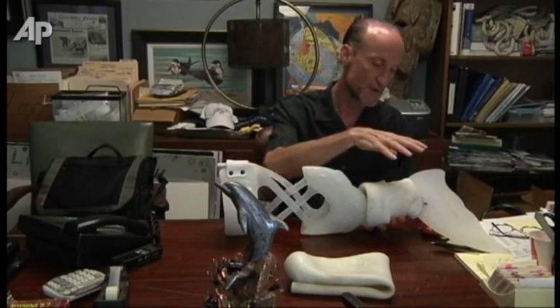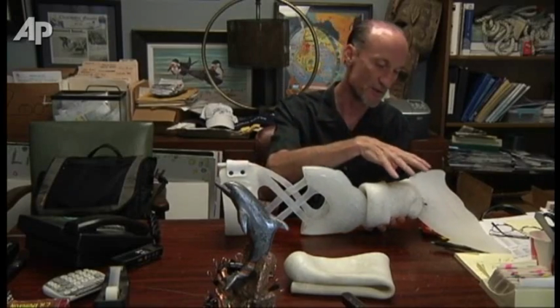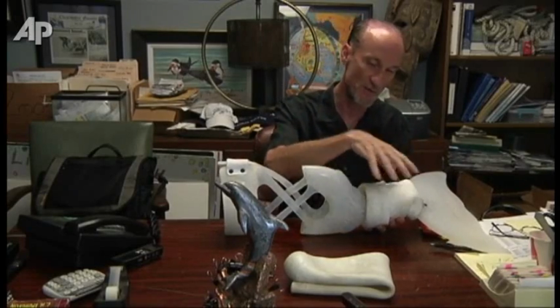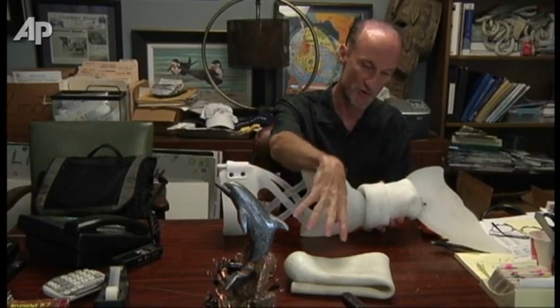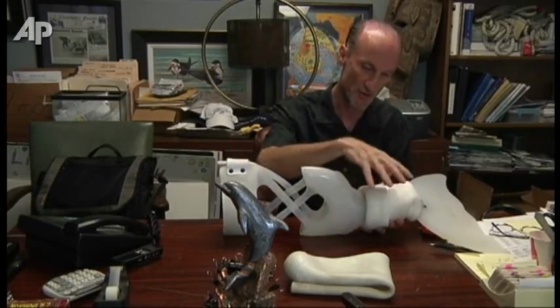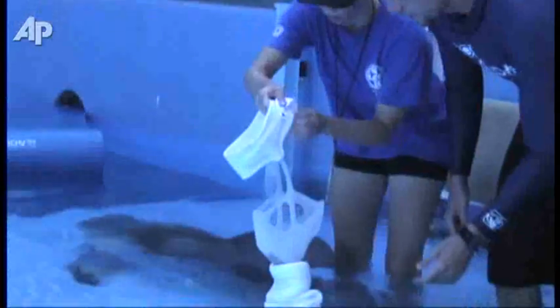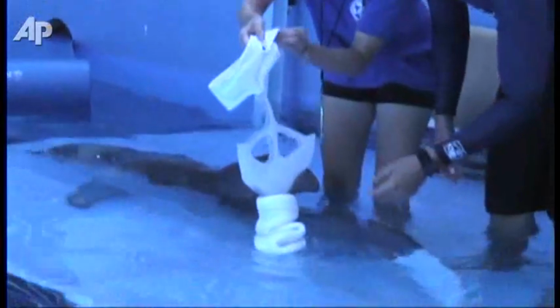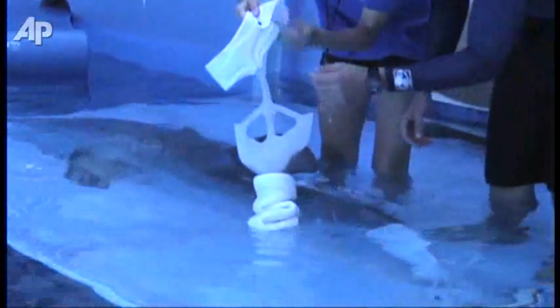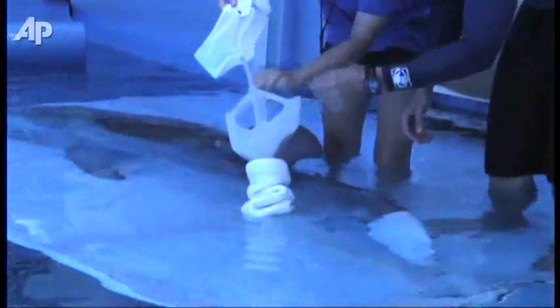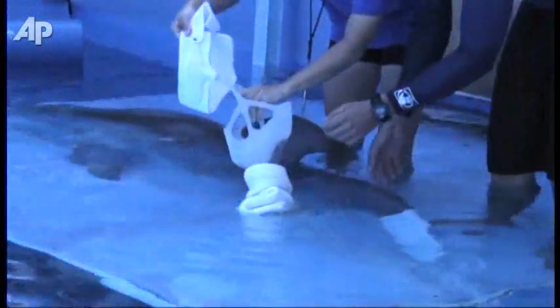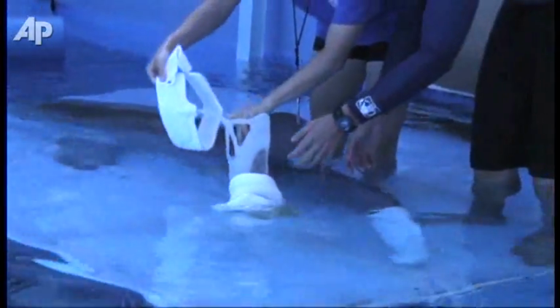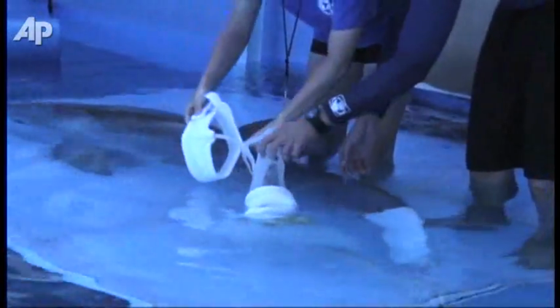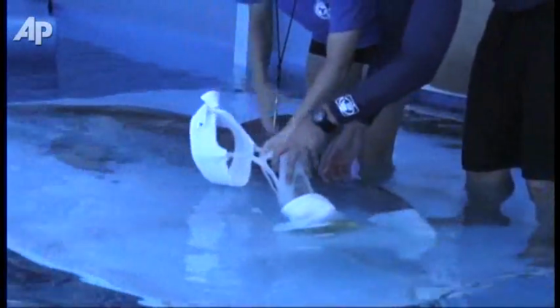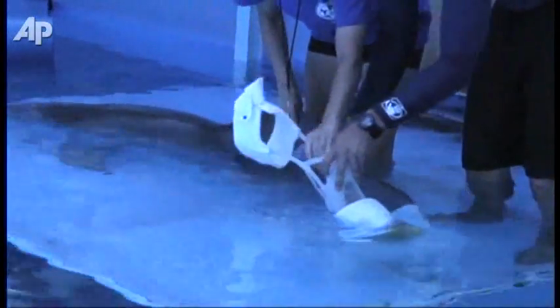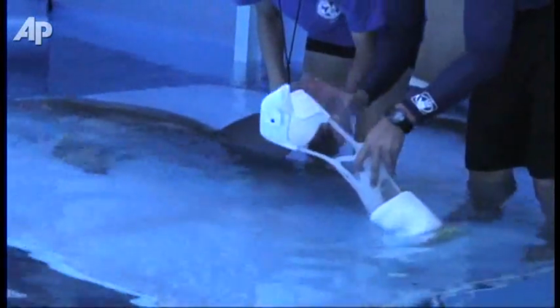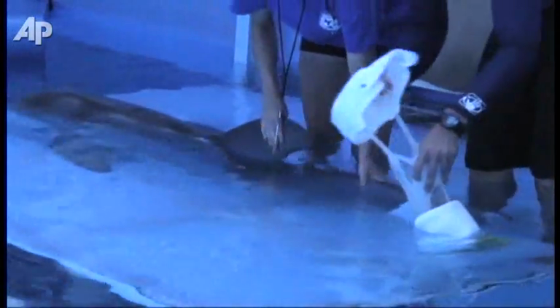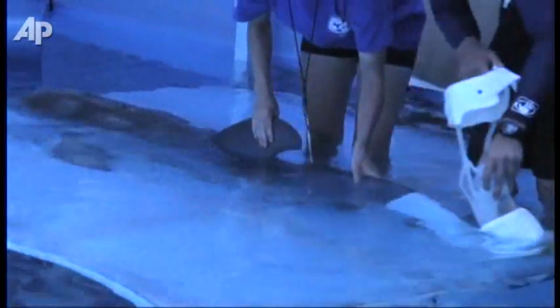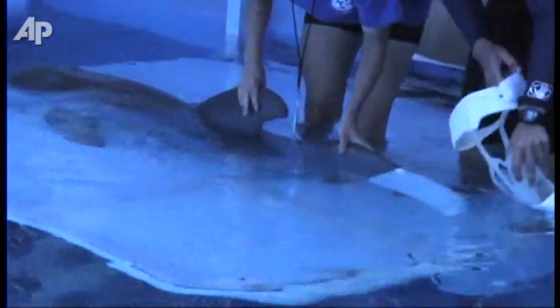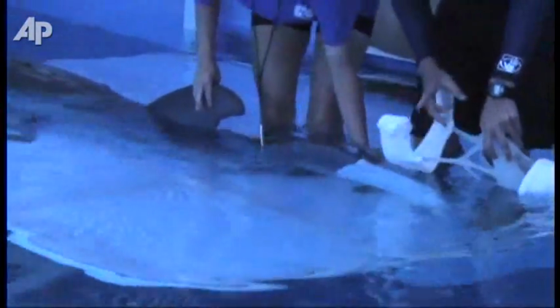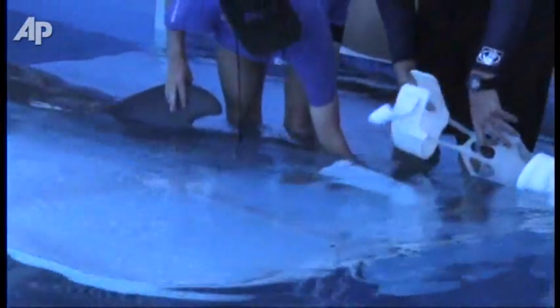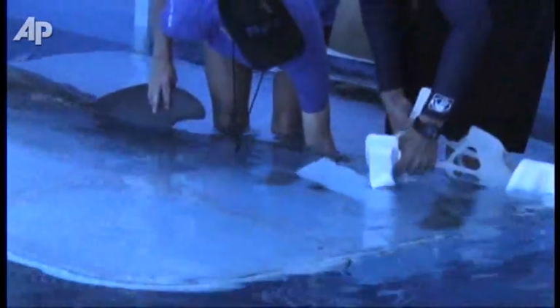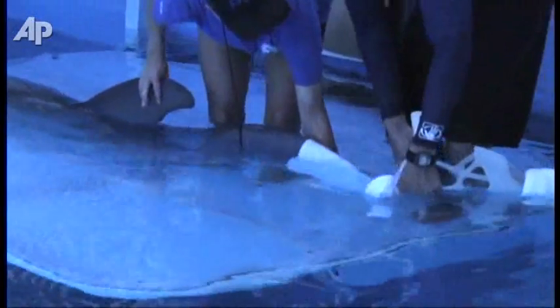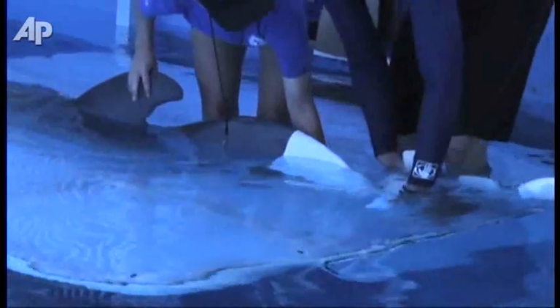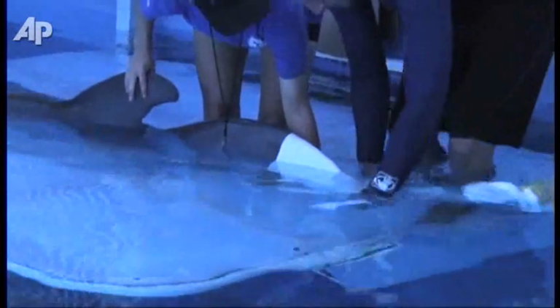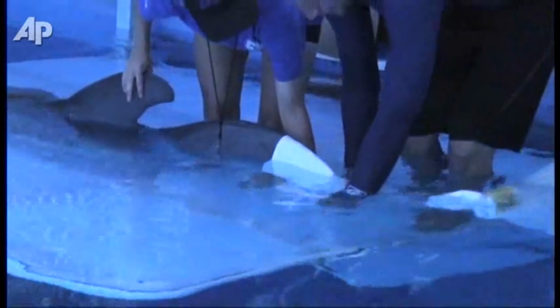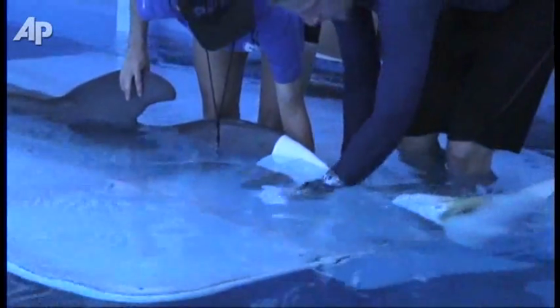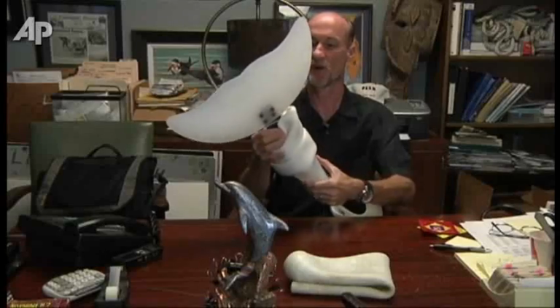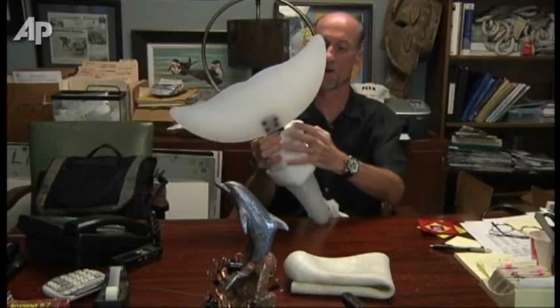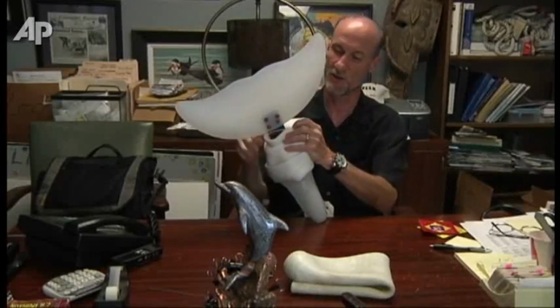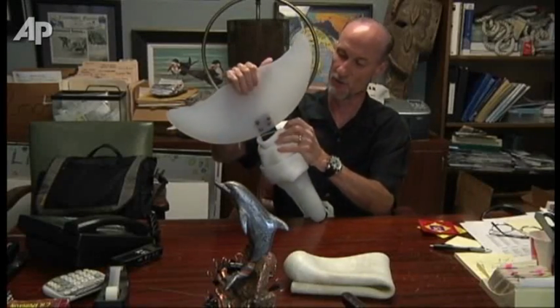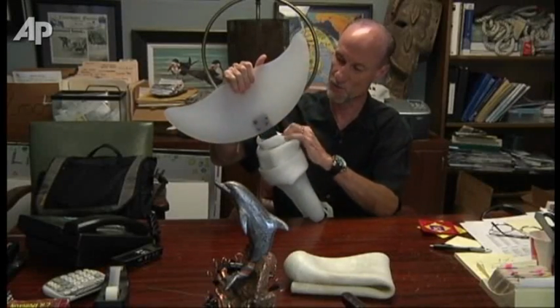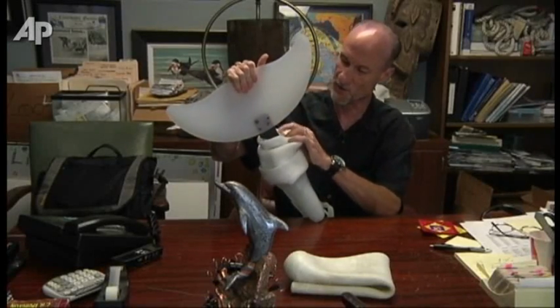This is another sleeve of Winter's Gel just like this. It's not wet right now so I can't roll it over, but this rolls all the way over the top and that's how it stays on. Of course, what she doesn't have that's new is obviously this area right here which is the tail fluke — and this is what we've built.